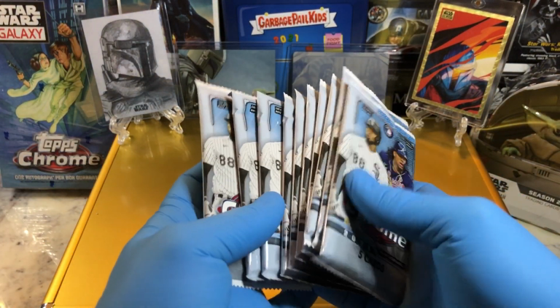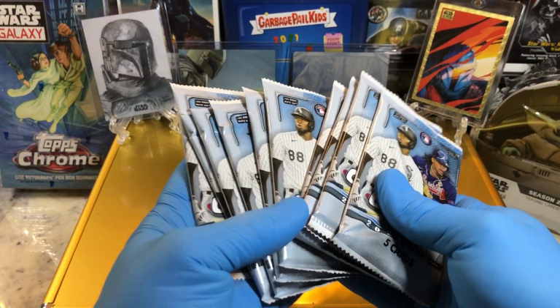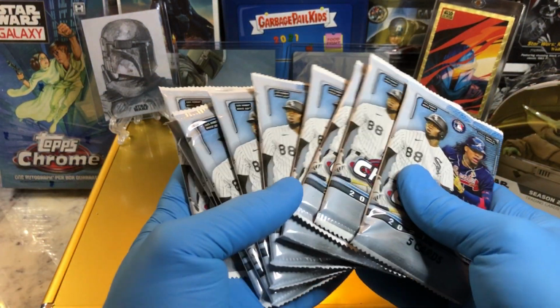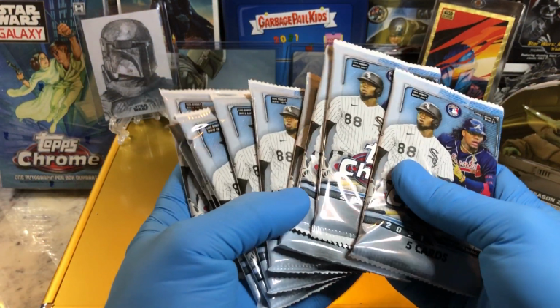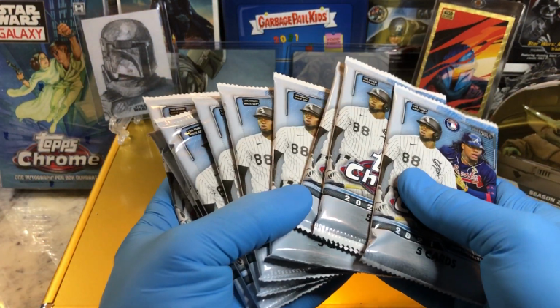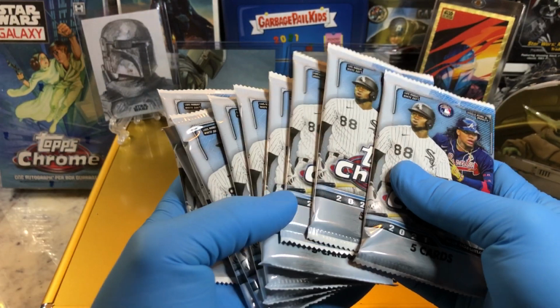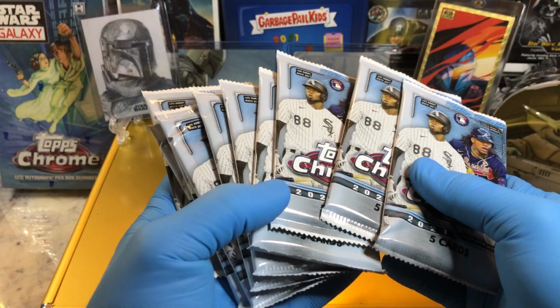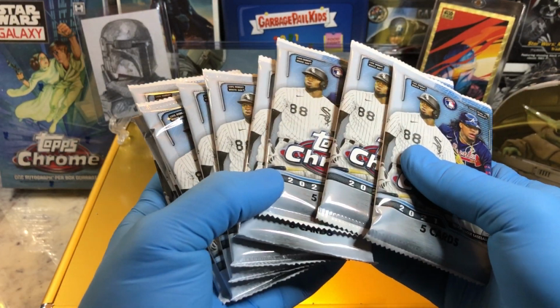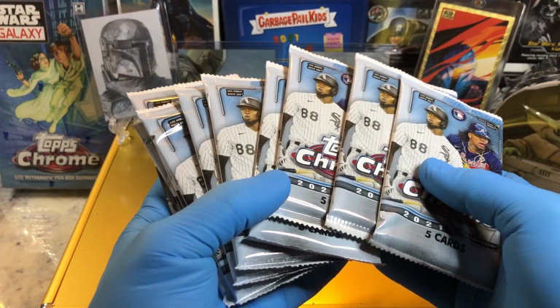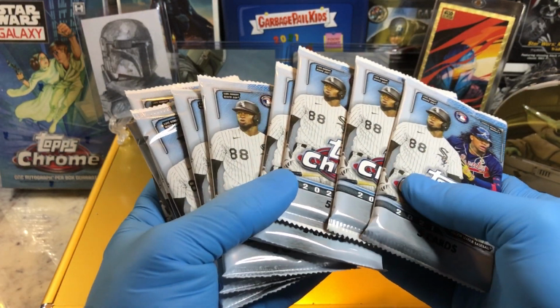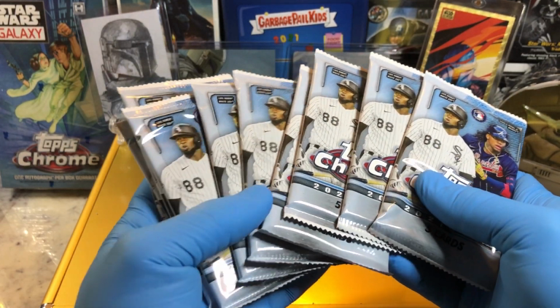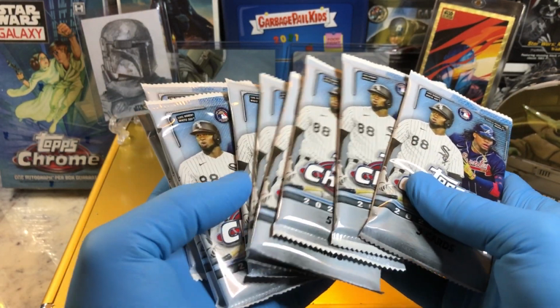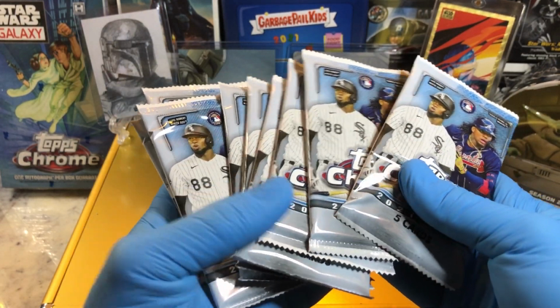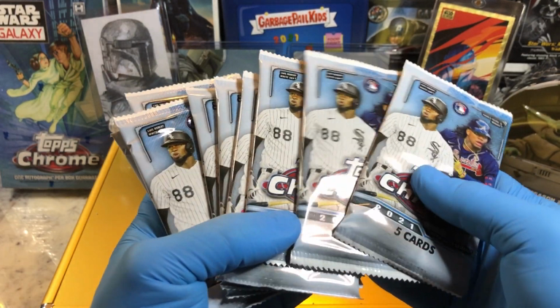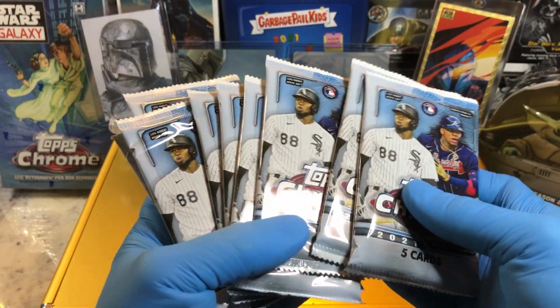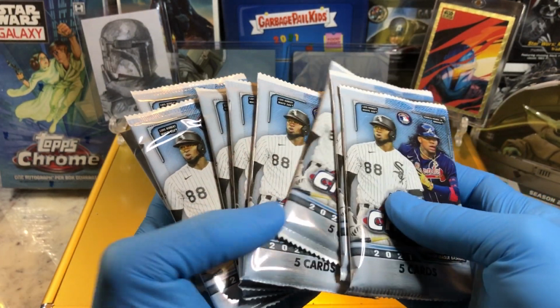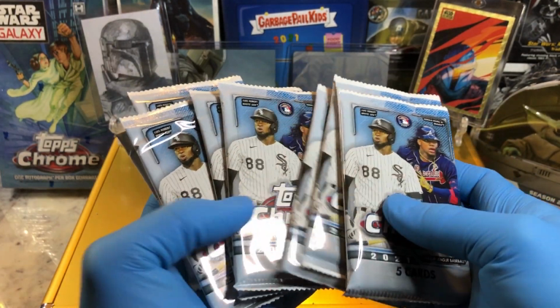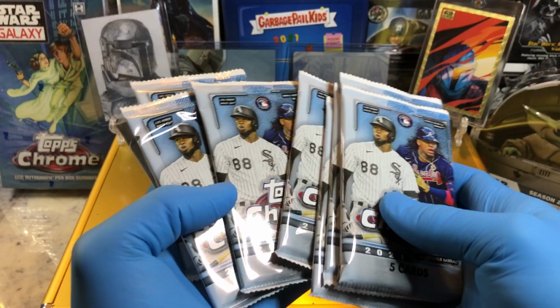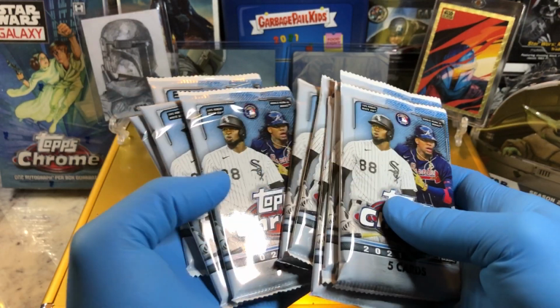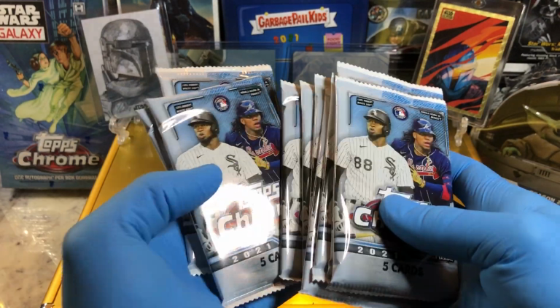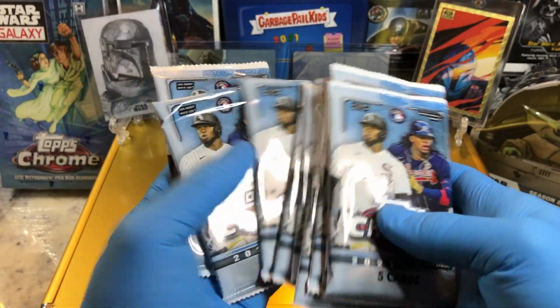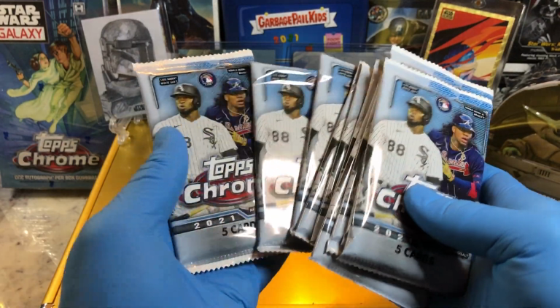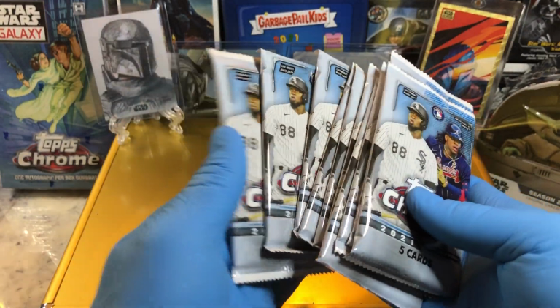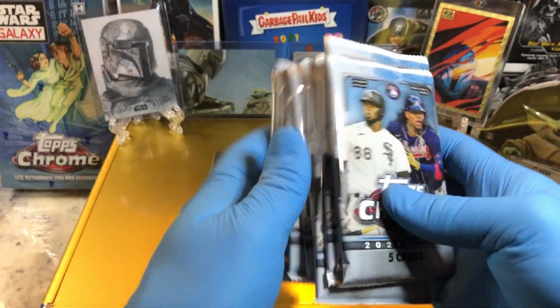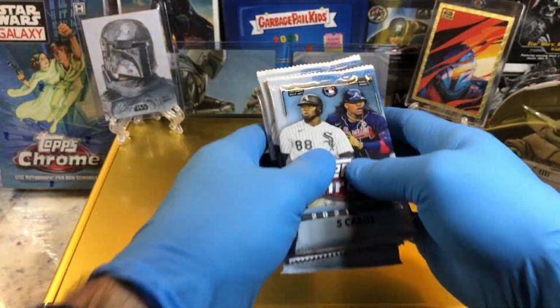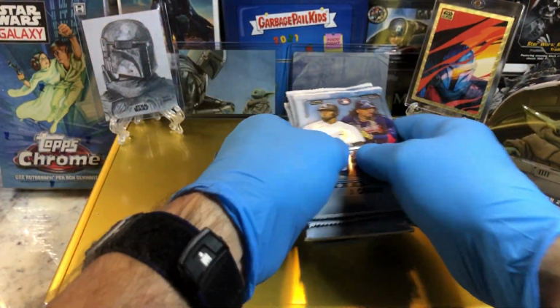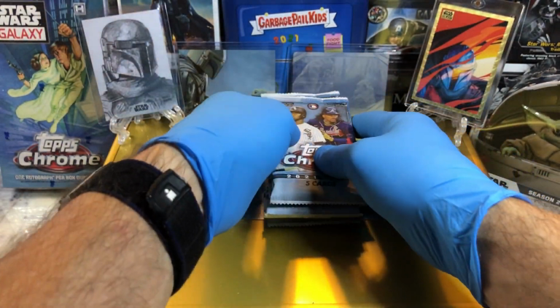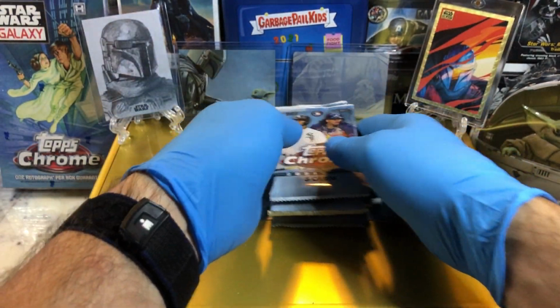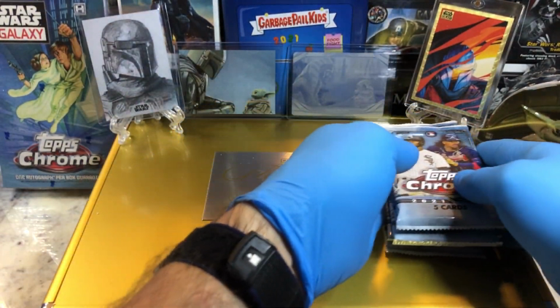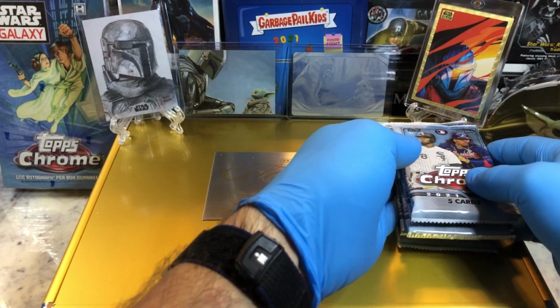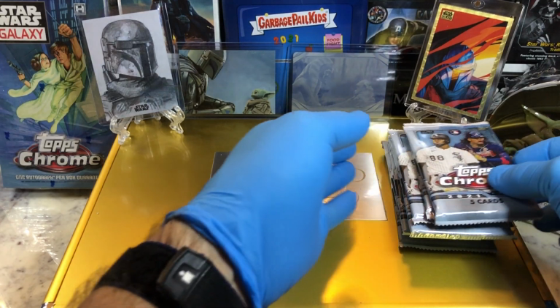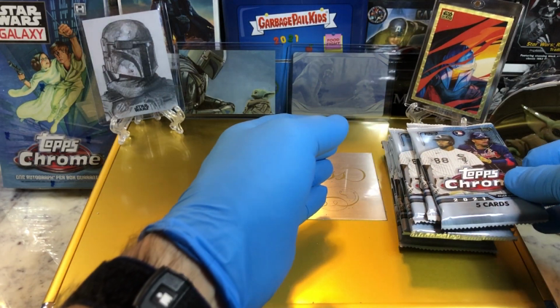We get to find 10 exclusive X-Factor parallels inside. Five, six, seven, eight, nine, ten. I guess we get one per pack, maybe. All right, here we go.